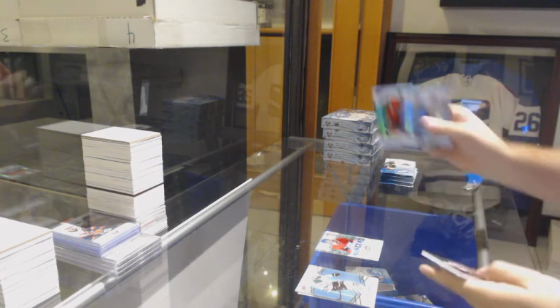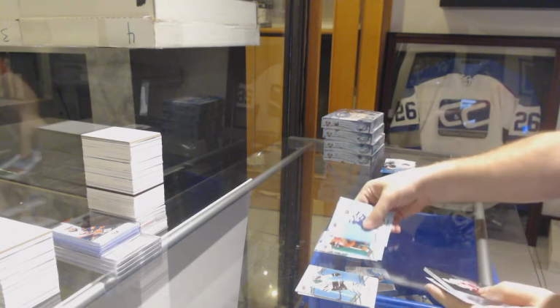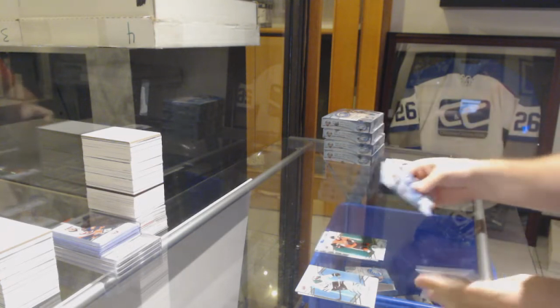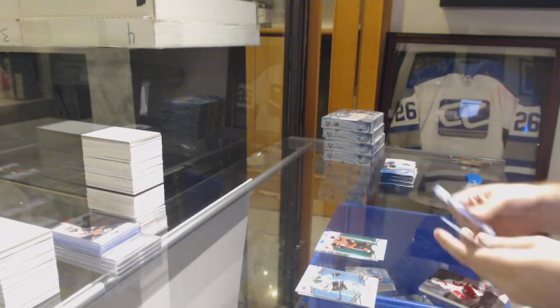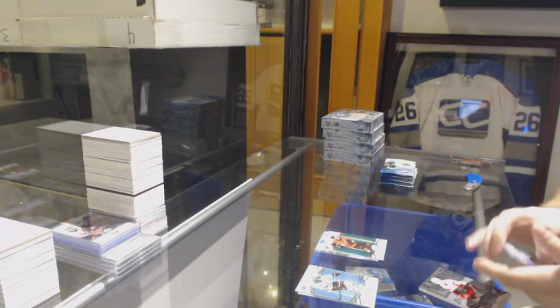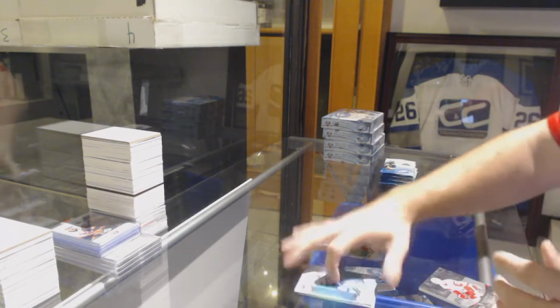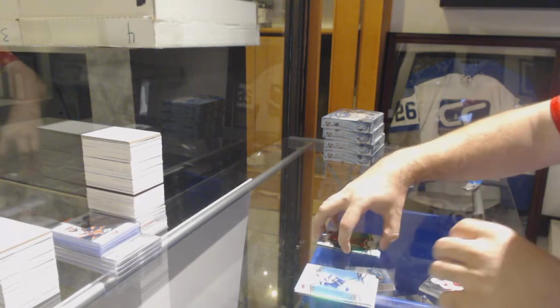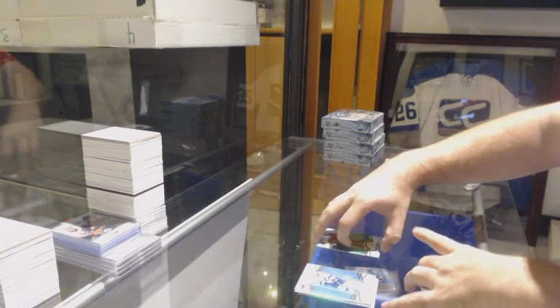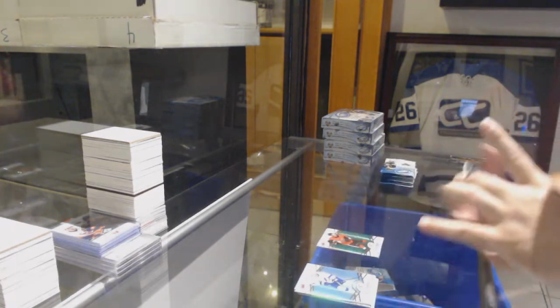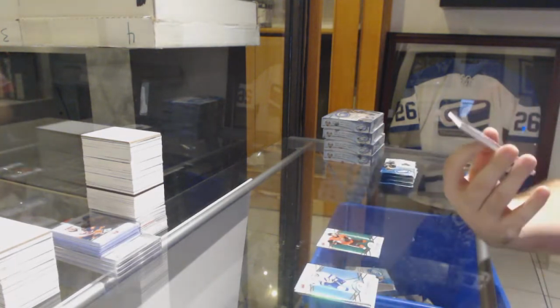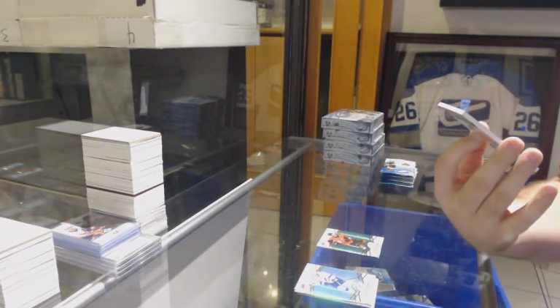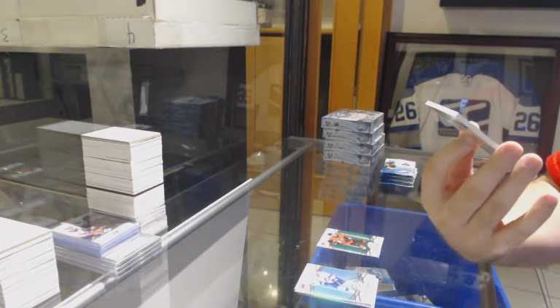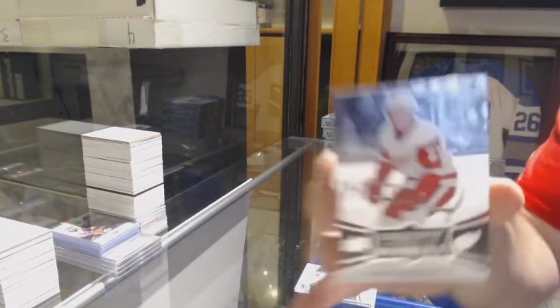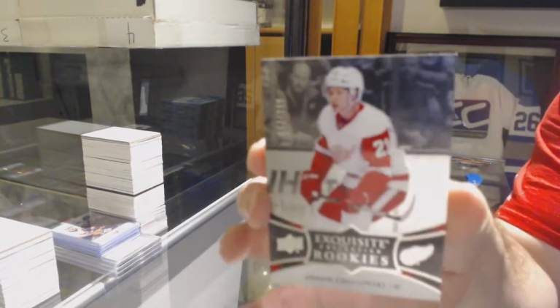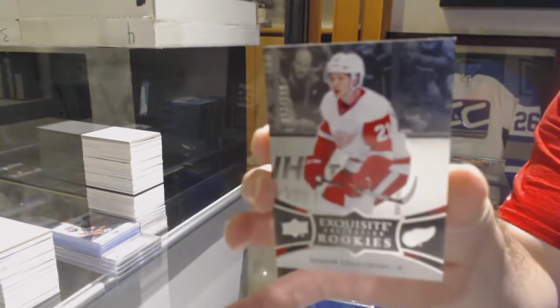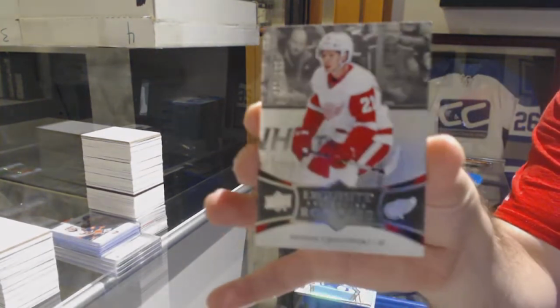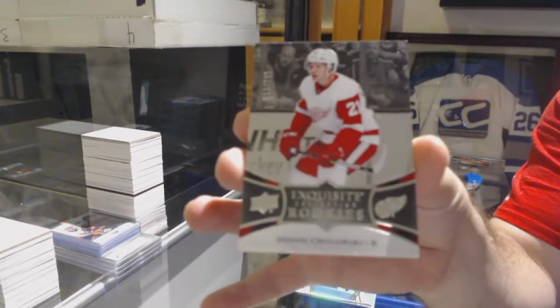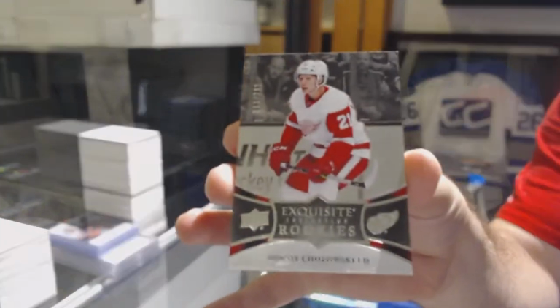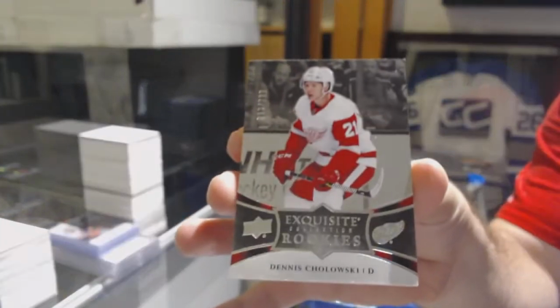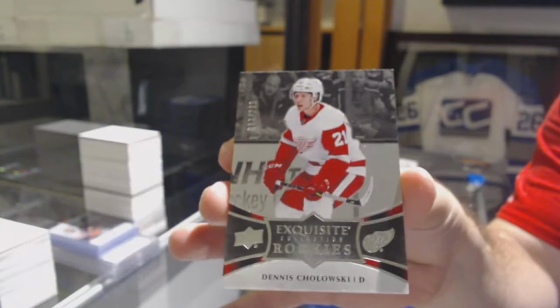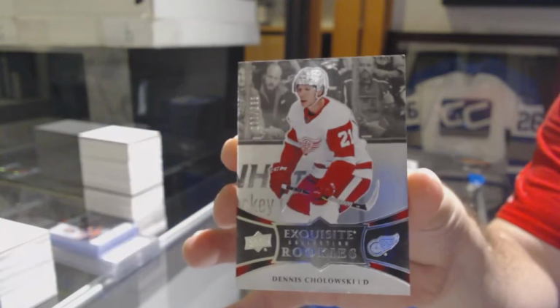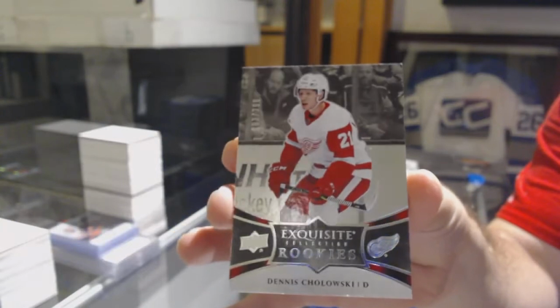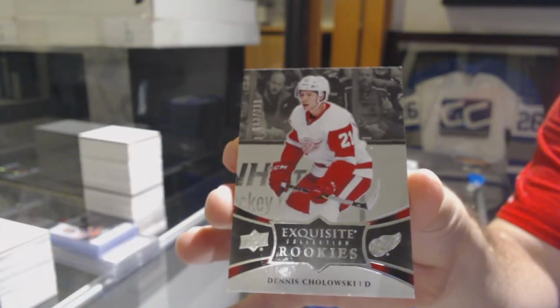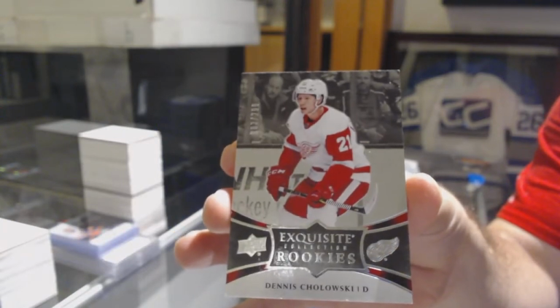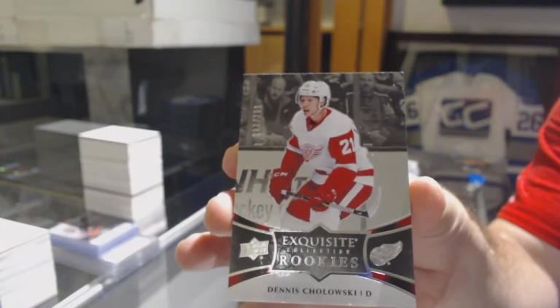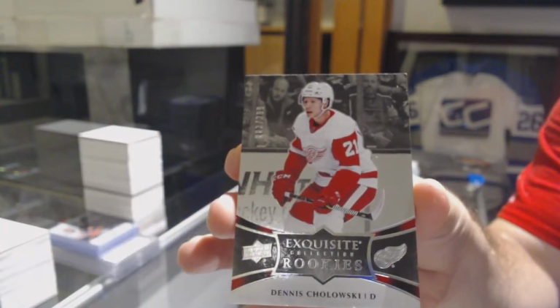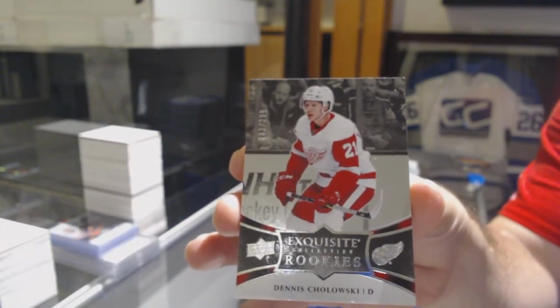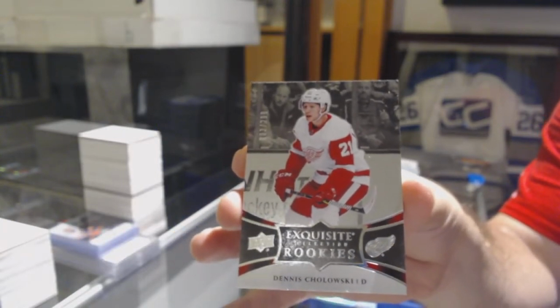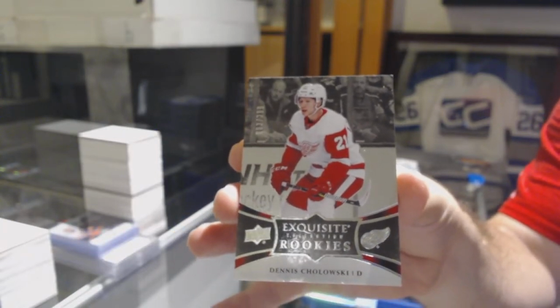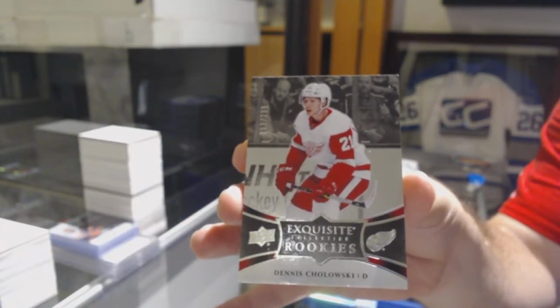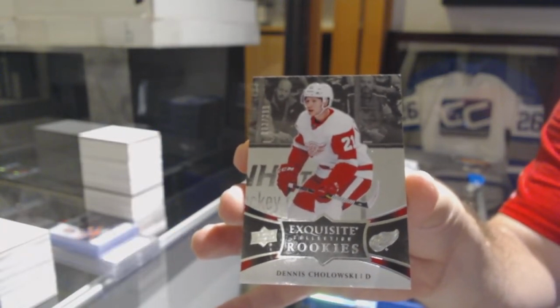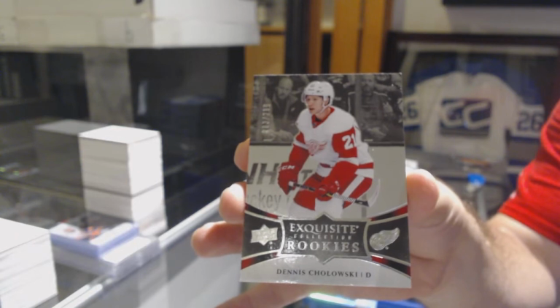Green for the Ottawa Senators of Shabbat. This team I said would do well. 299 exquisite rookie, Dennis Chalowski for the Red Wings.